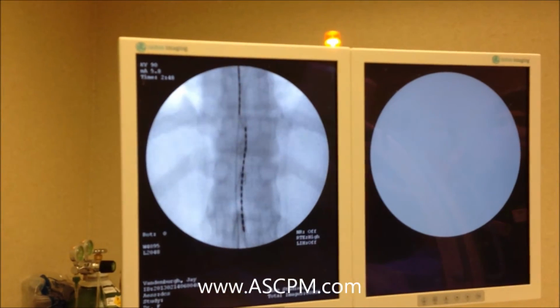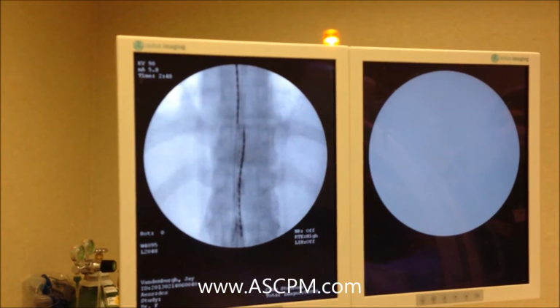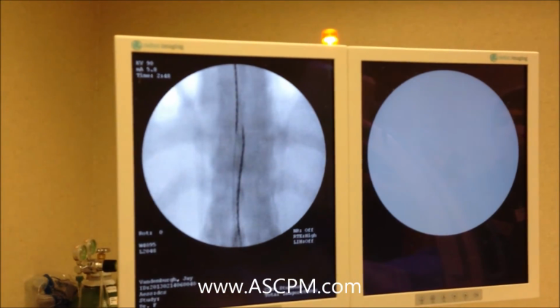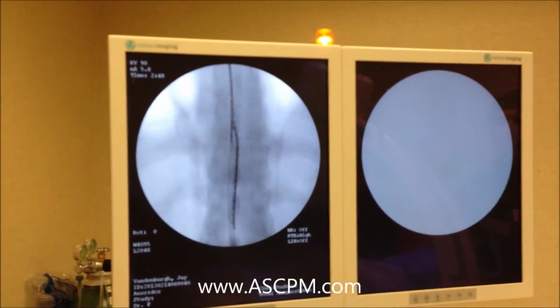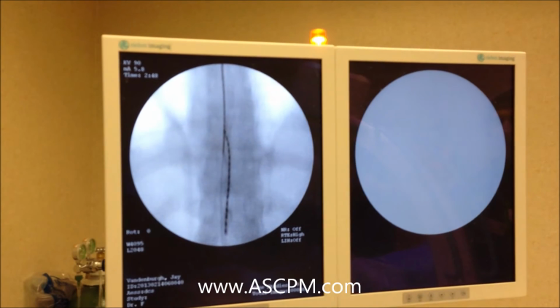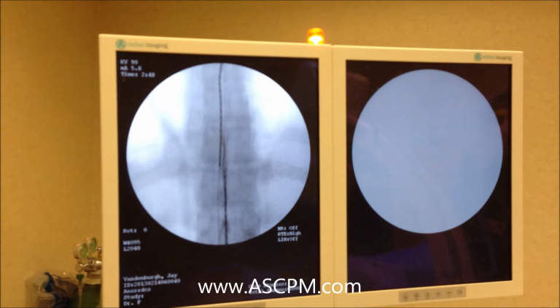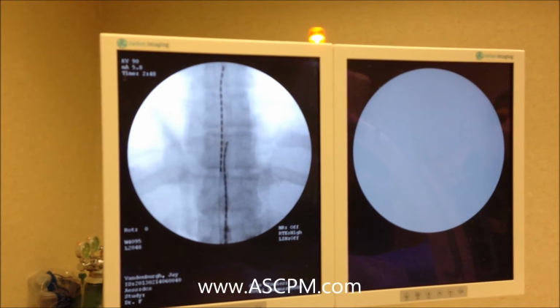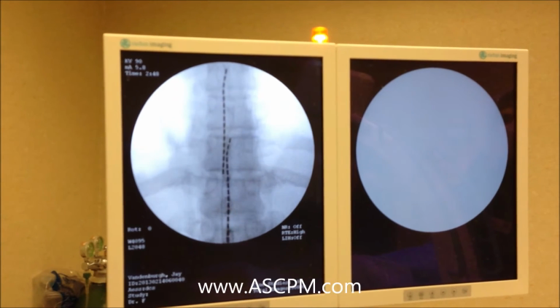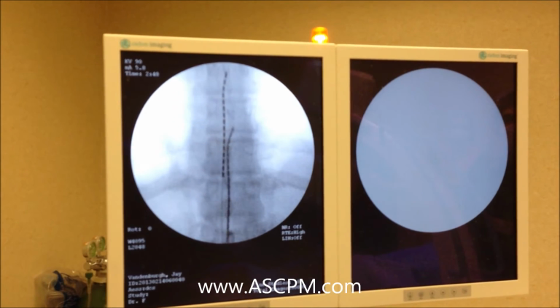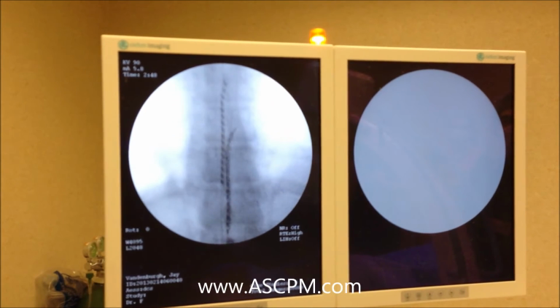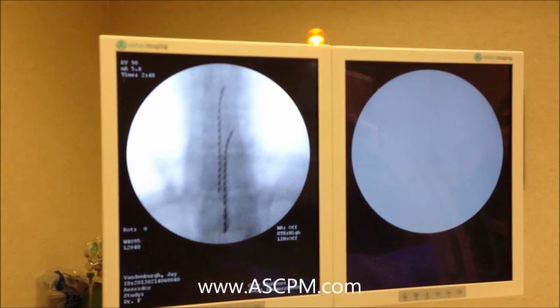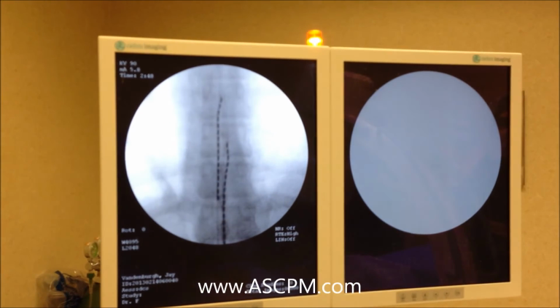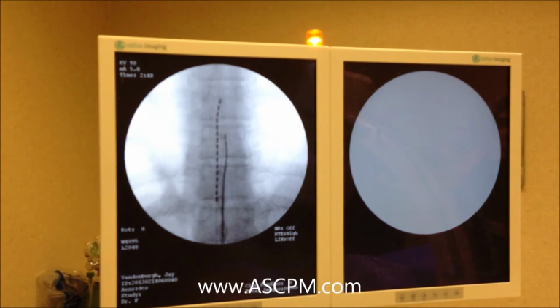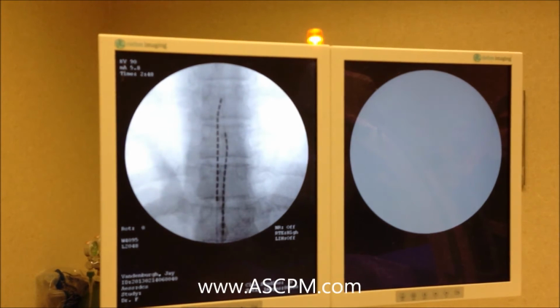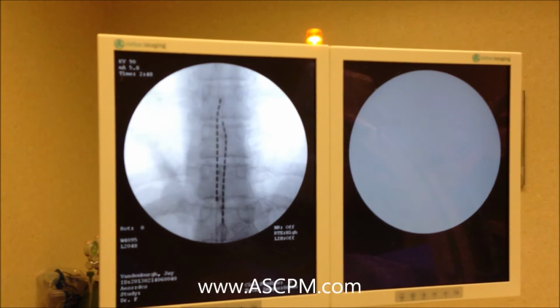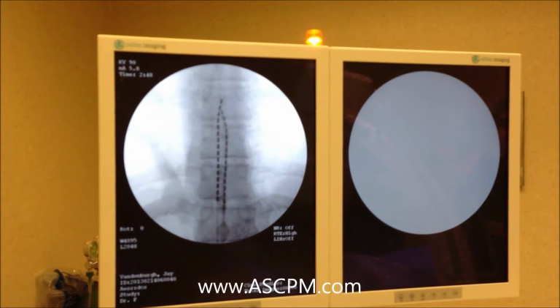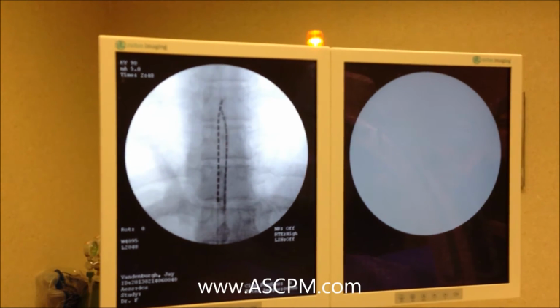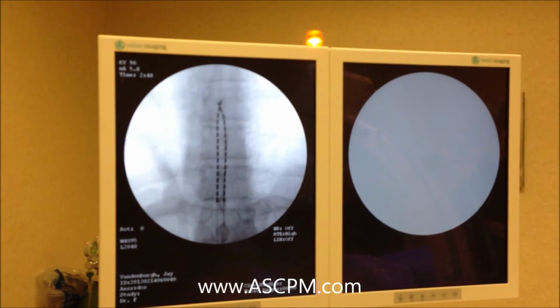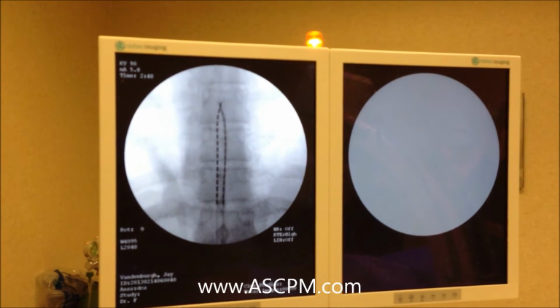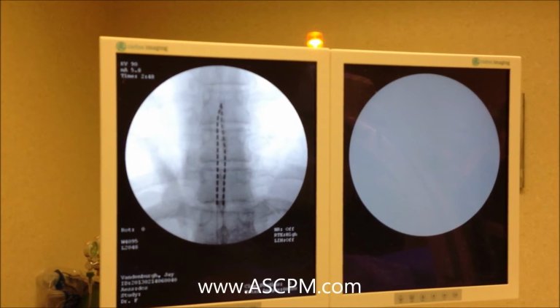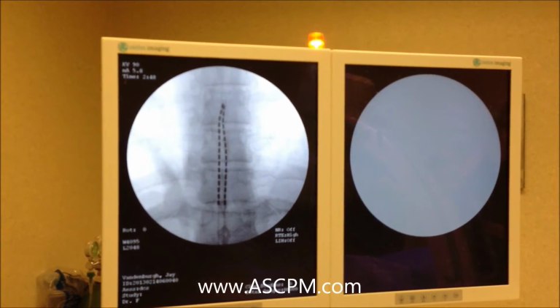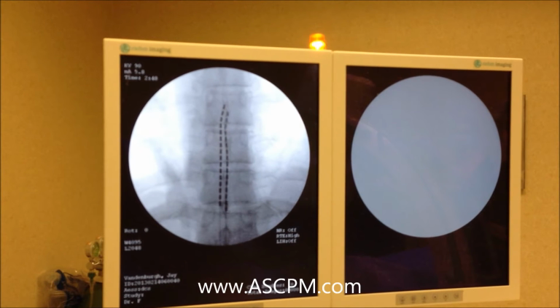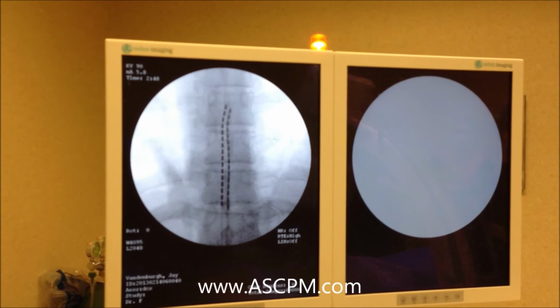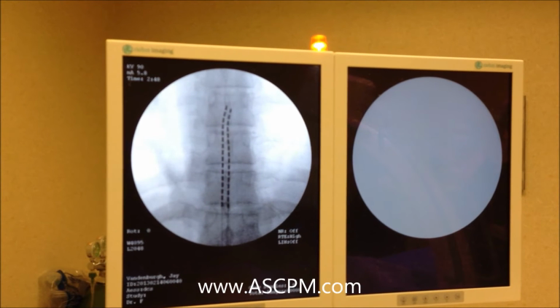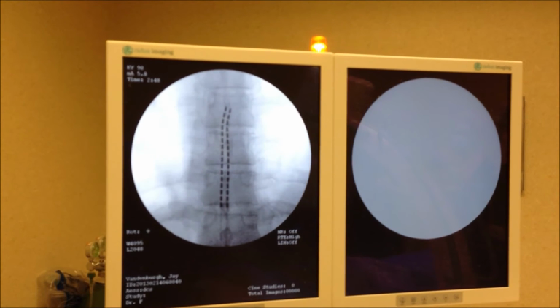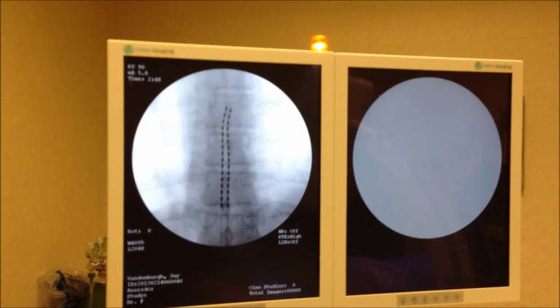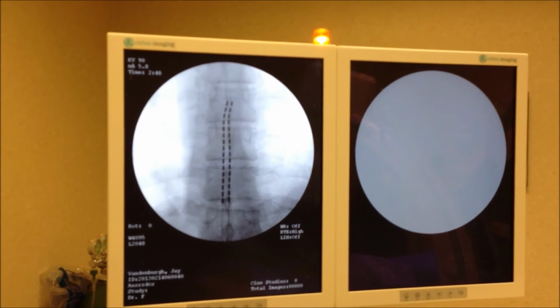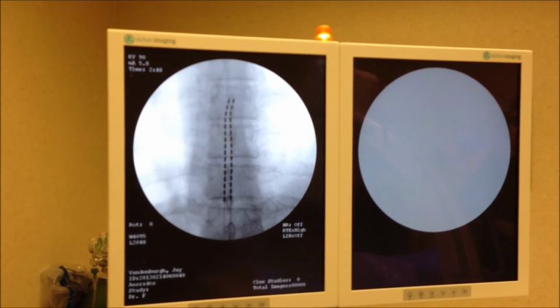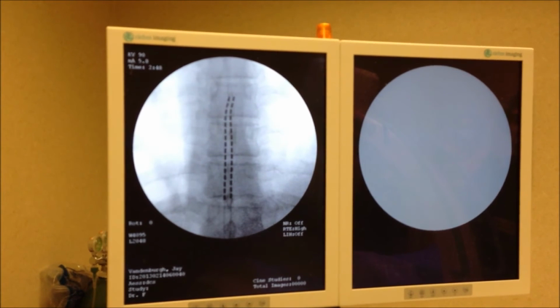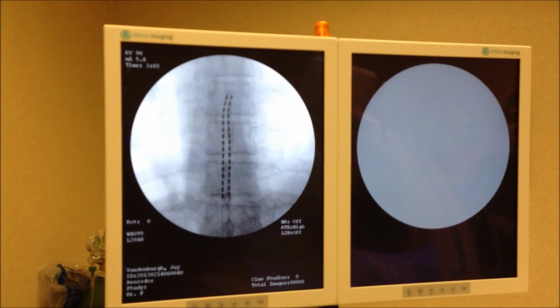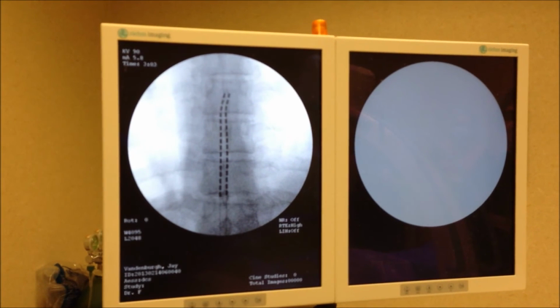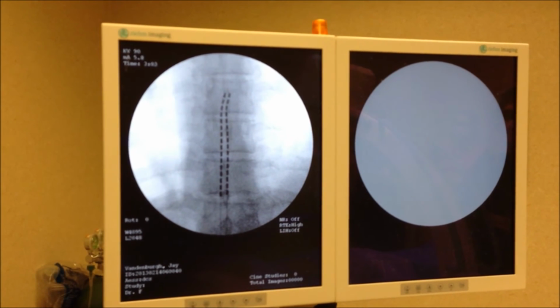We're going to go right up and park this right next to the other one. And those look beautiful. Leave it there.